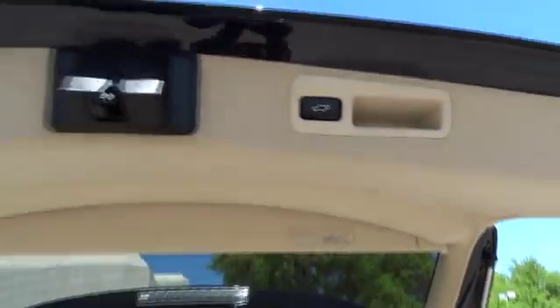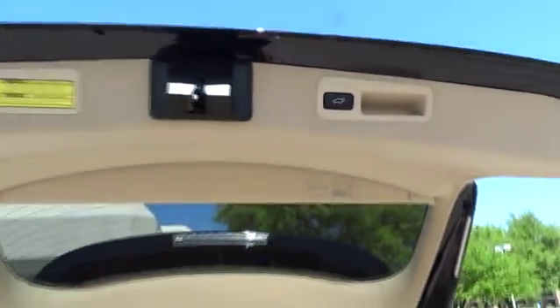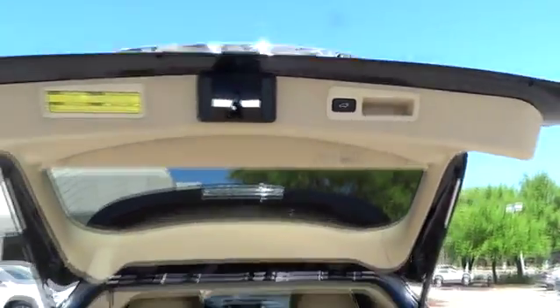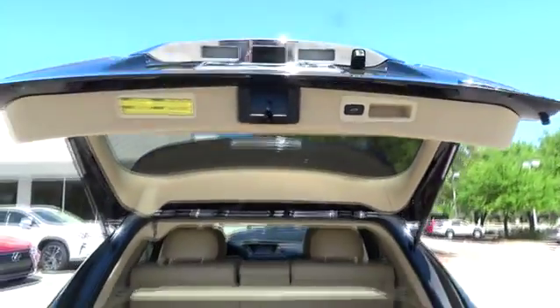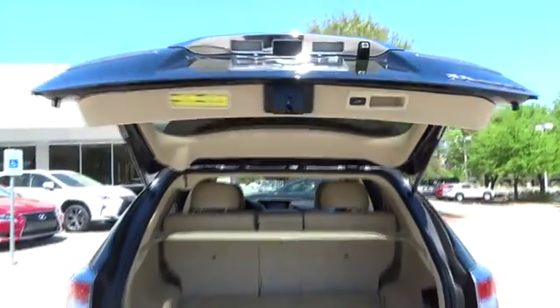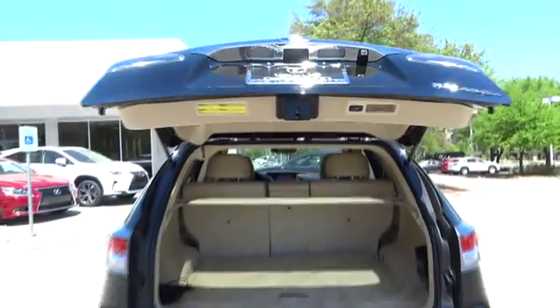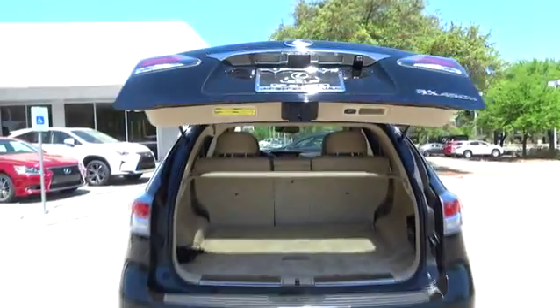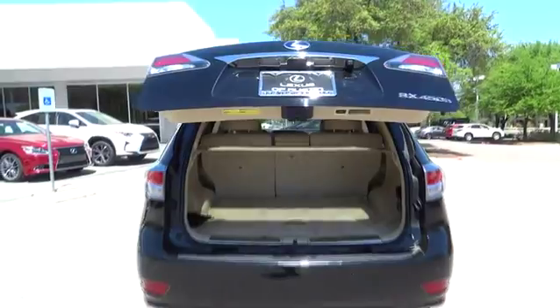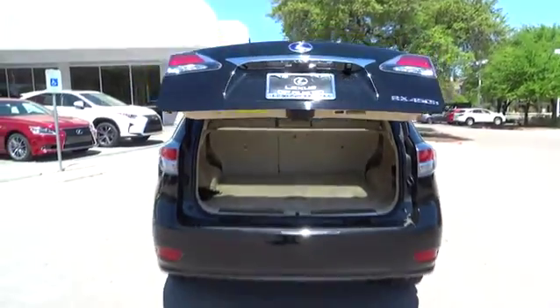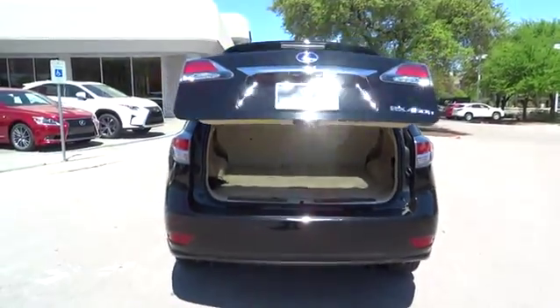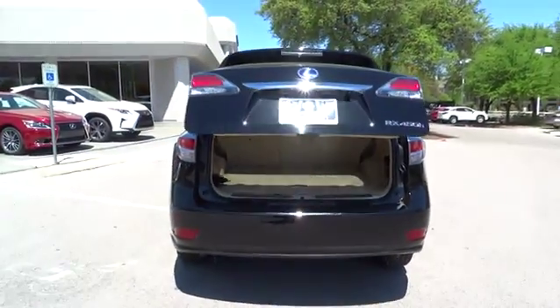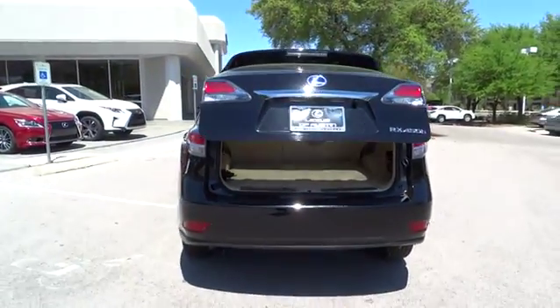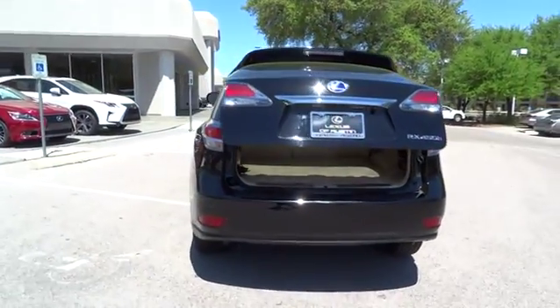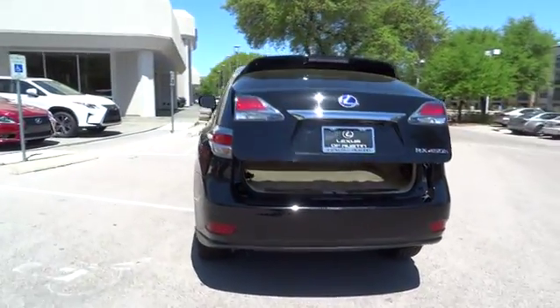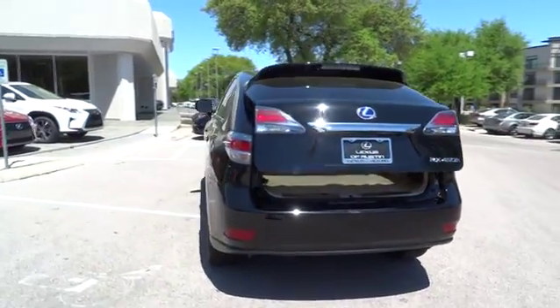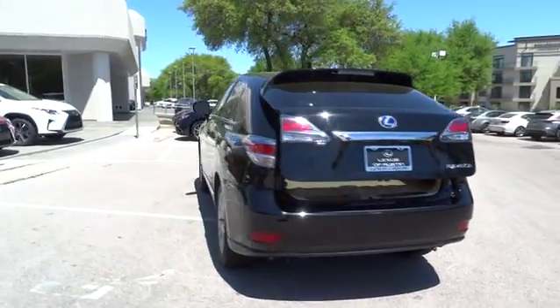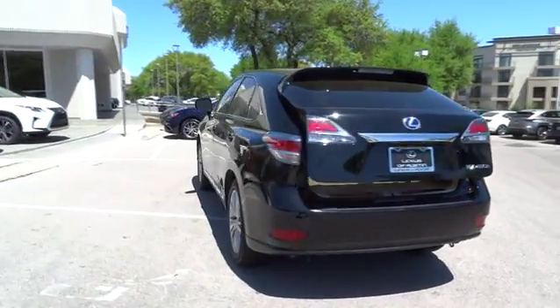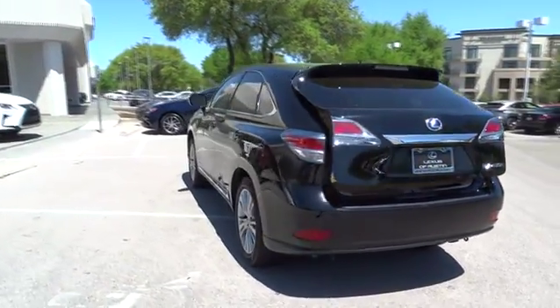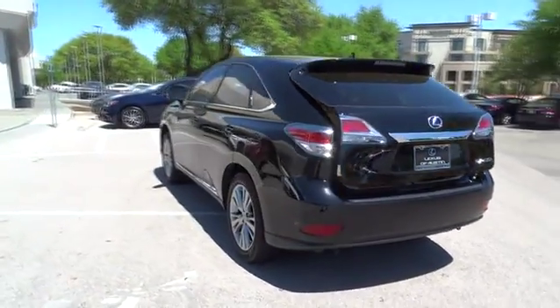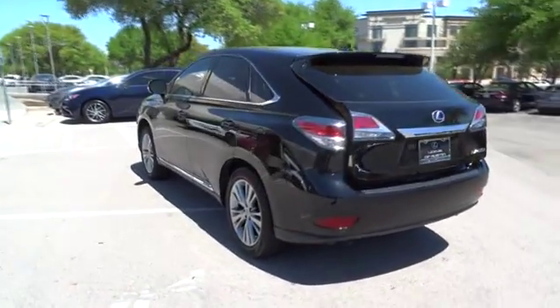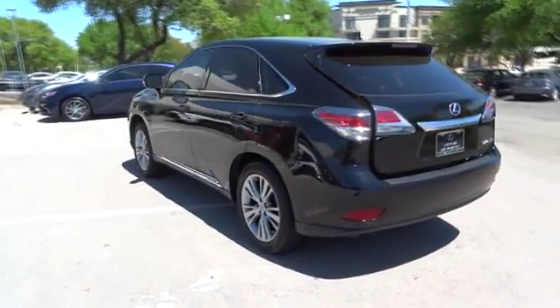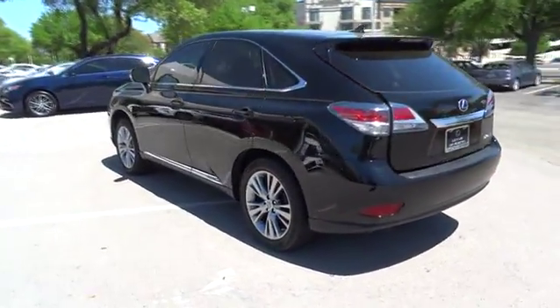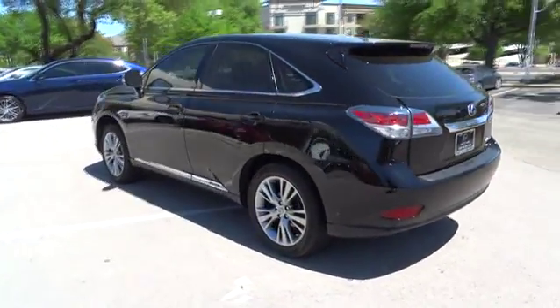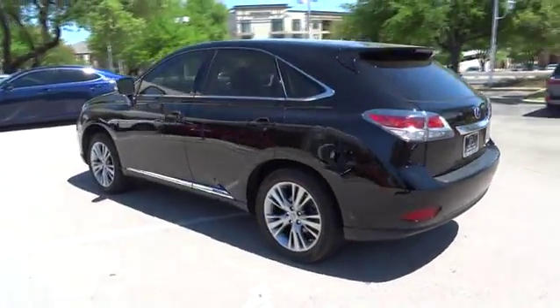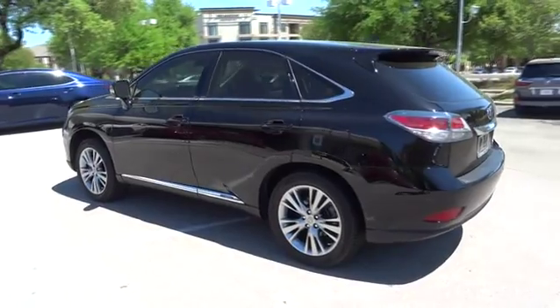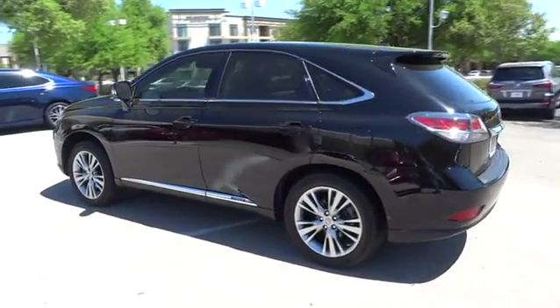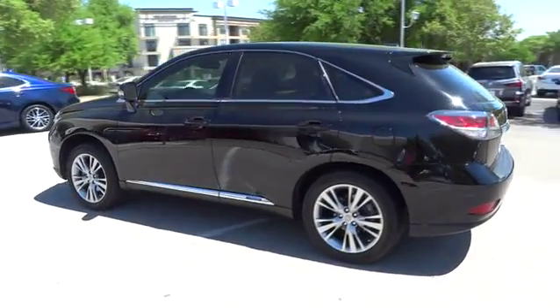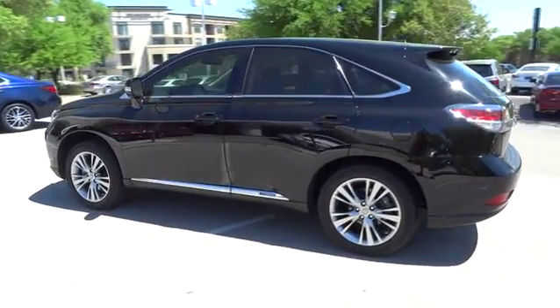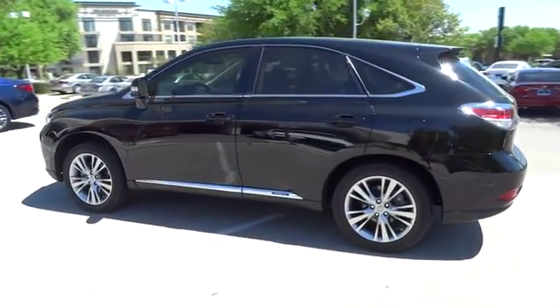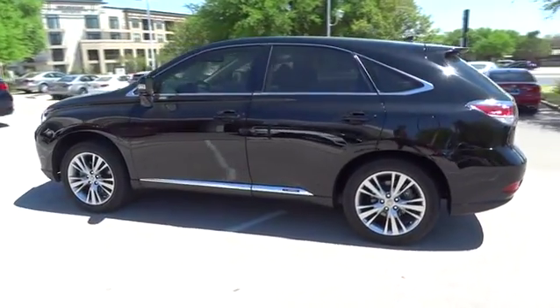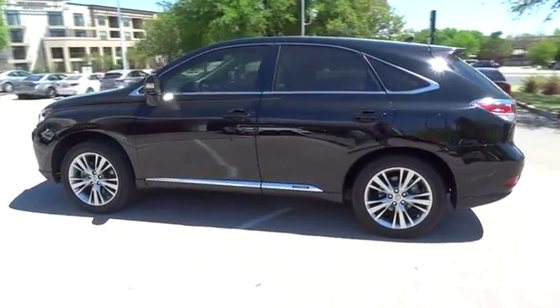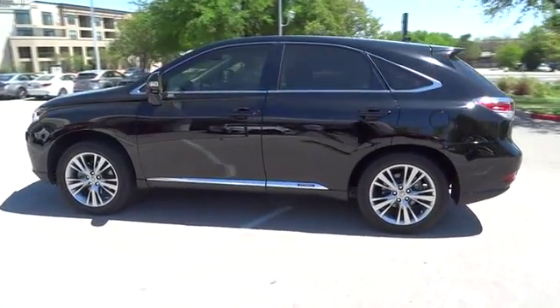Auto dimming rear view mirror, heated and cooled front seats, cruise control, keyless start, aluminum wheels, floor mats, four-wheel disc brakes.